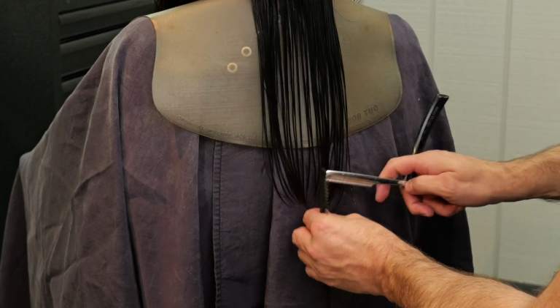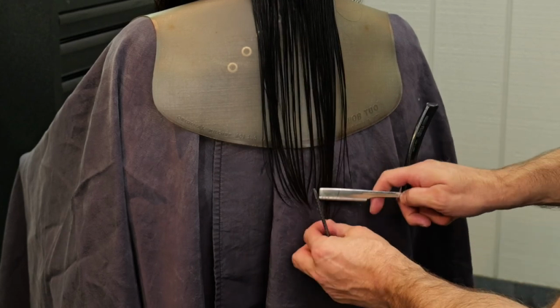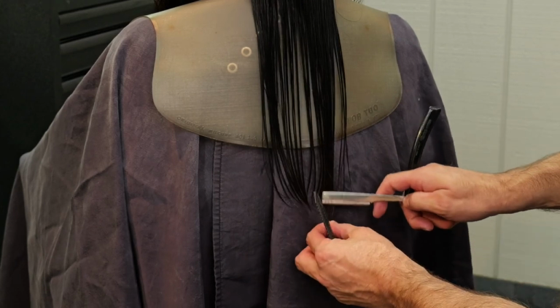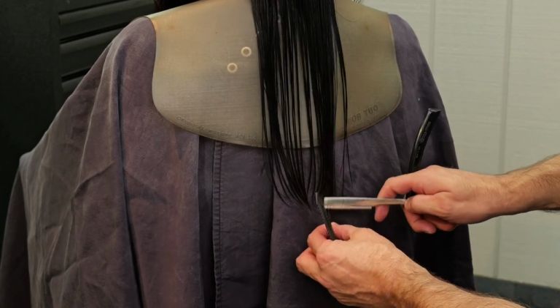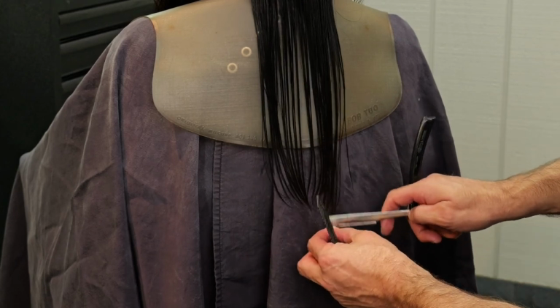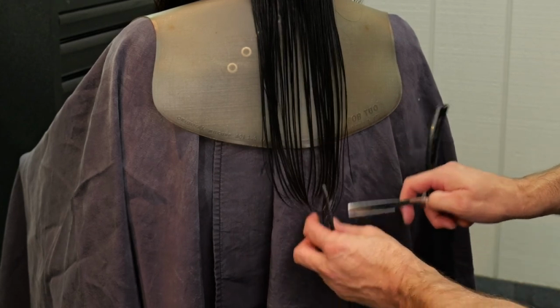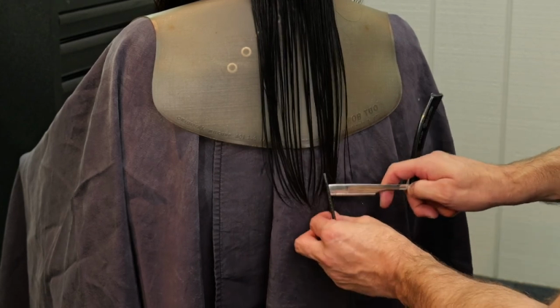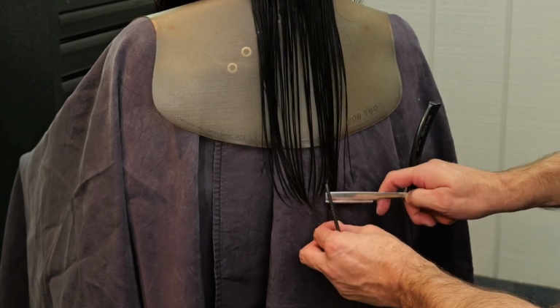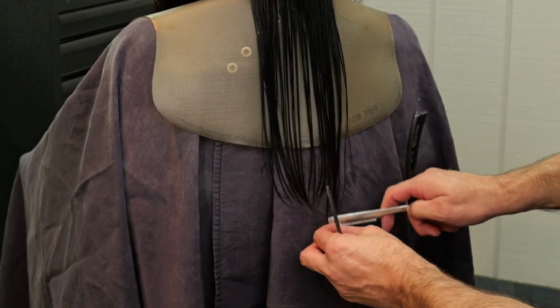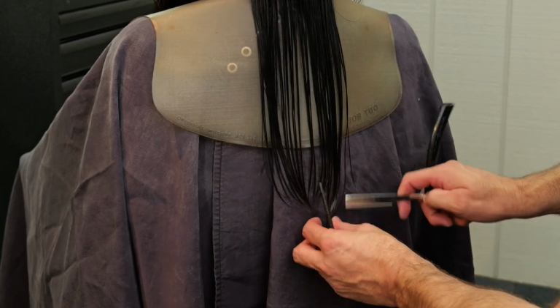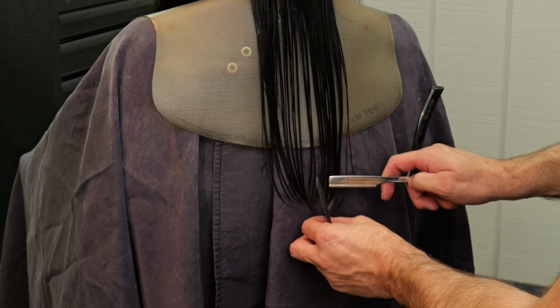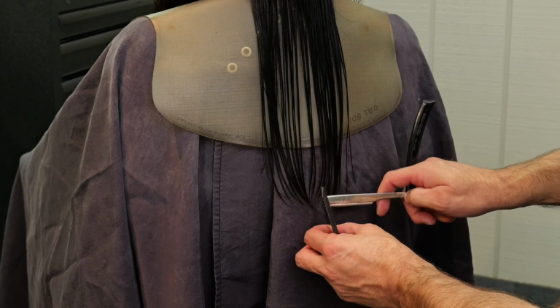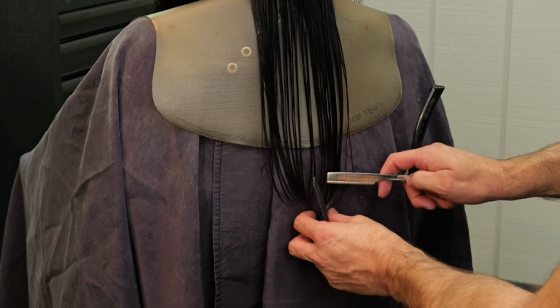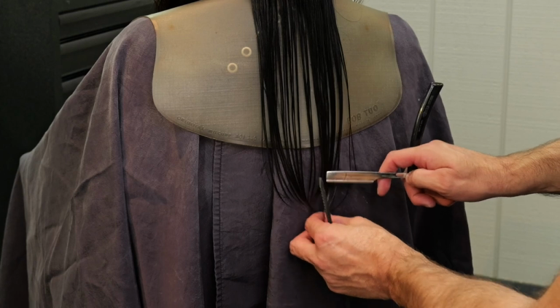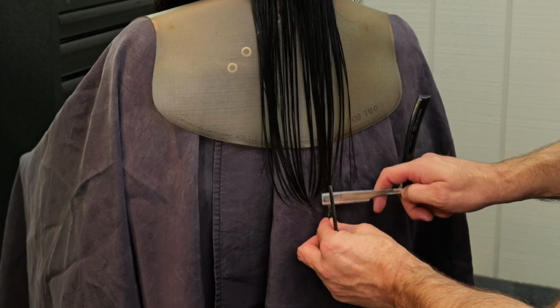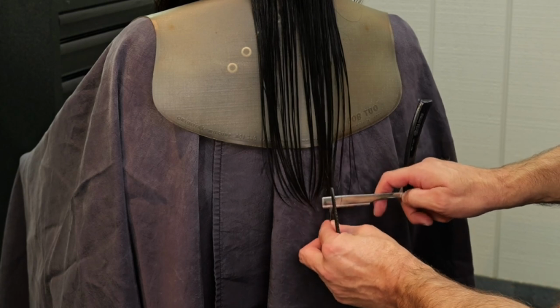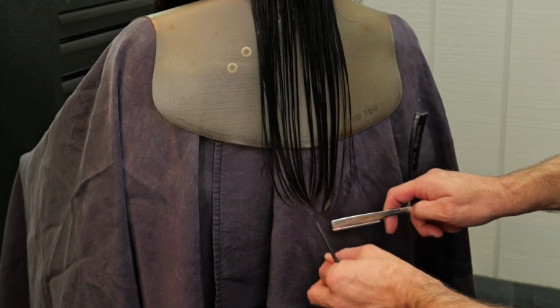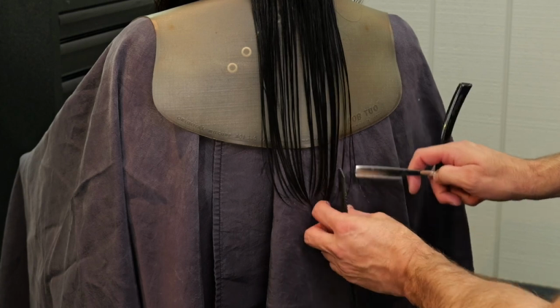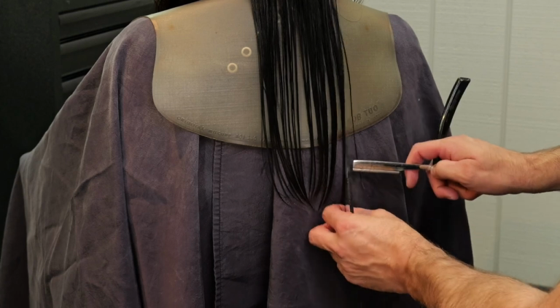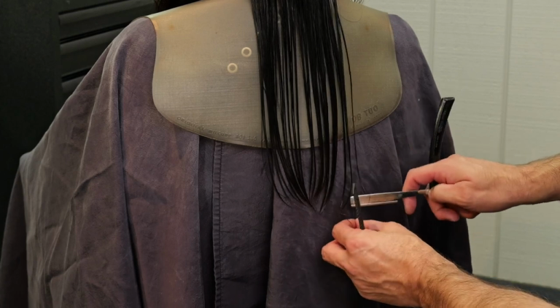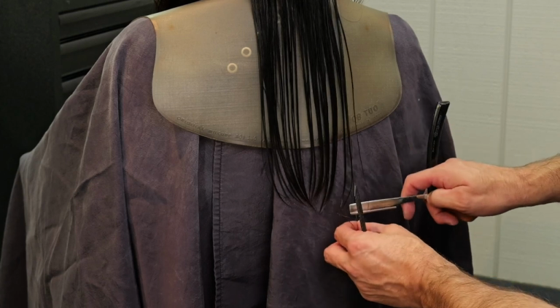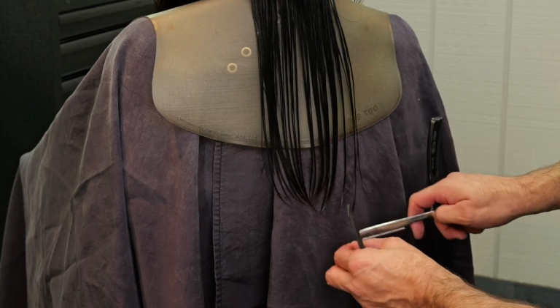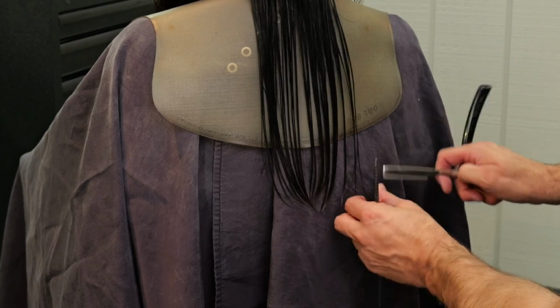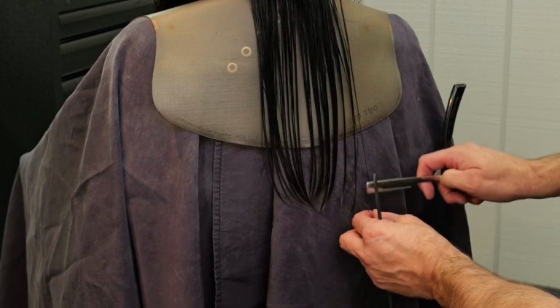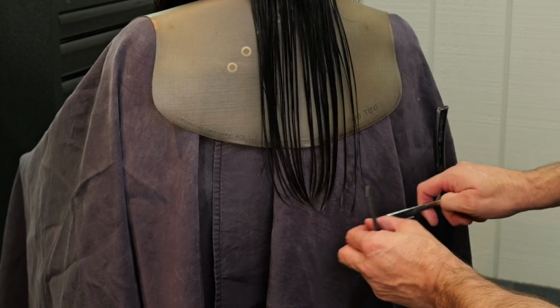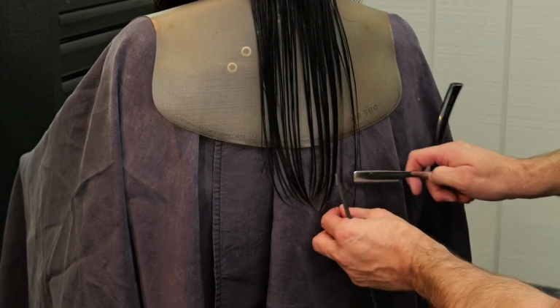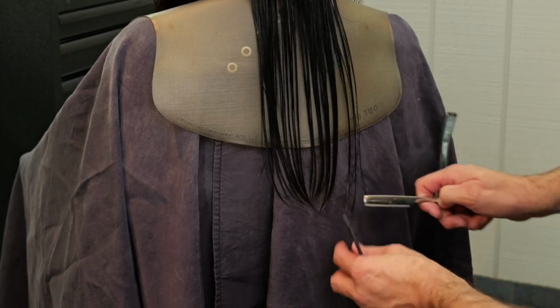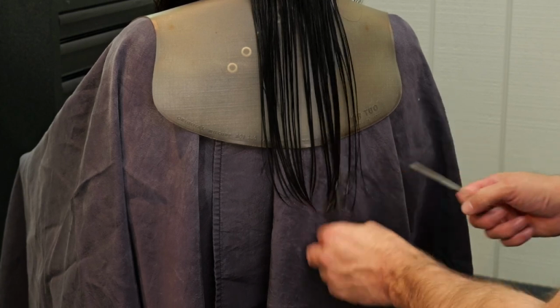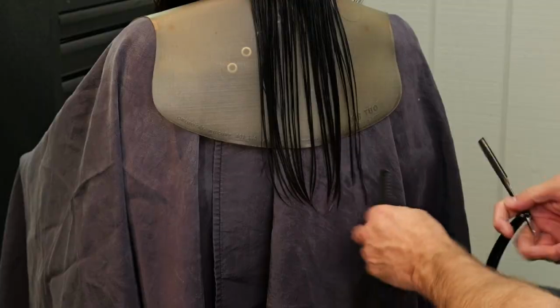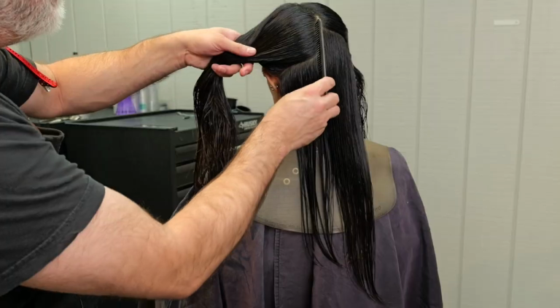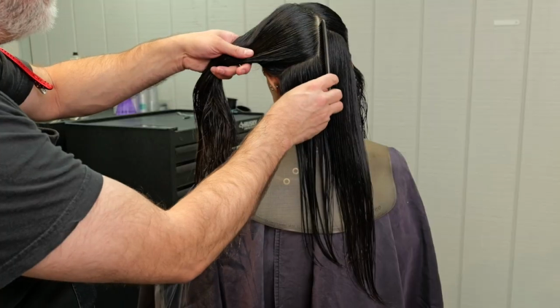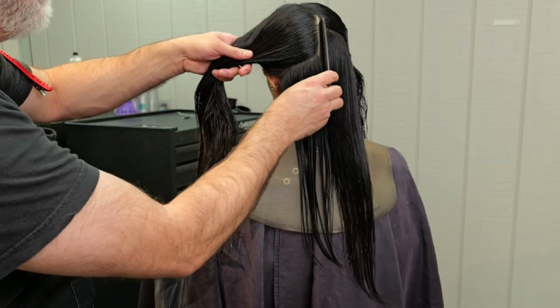There we got a little bit longer there on the right side, so just whittling that down until I get this to where I feel like it's the length that I want and it's flowing like I want.